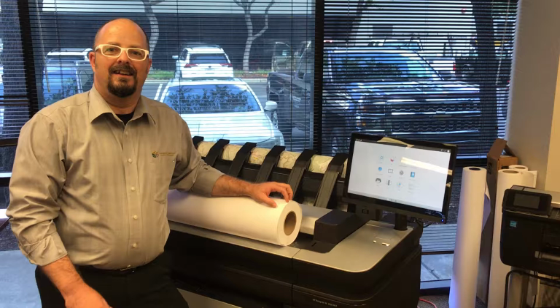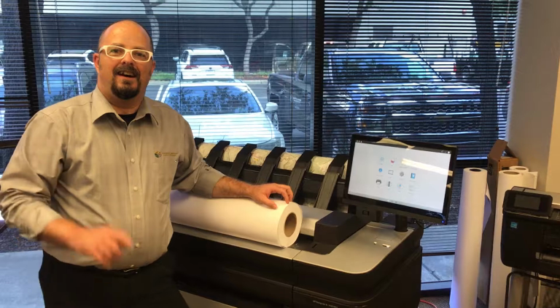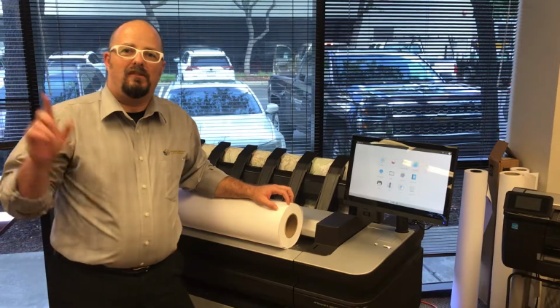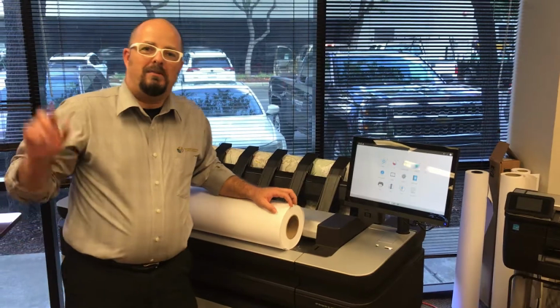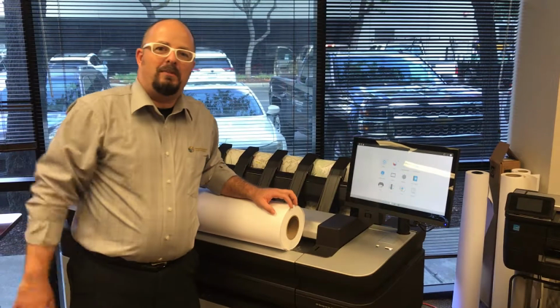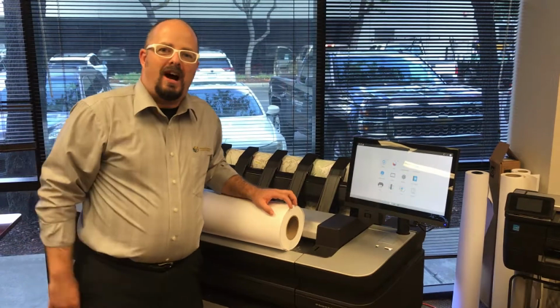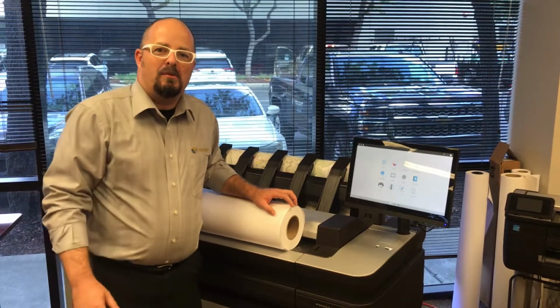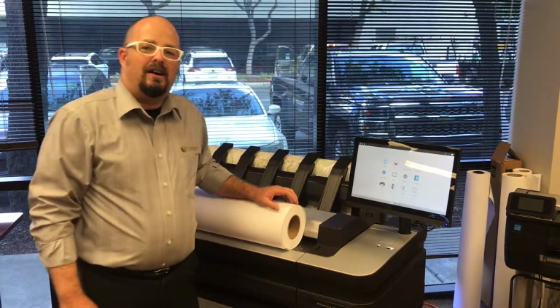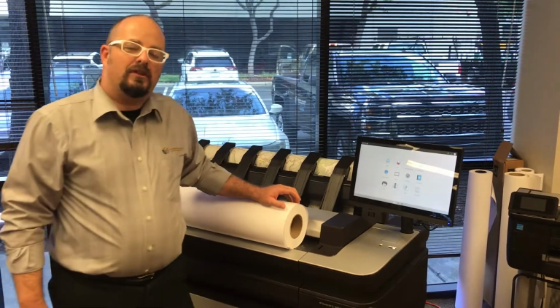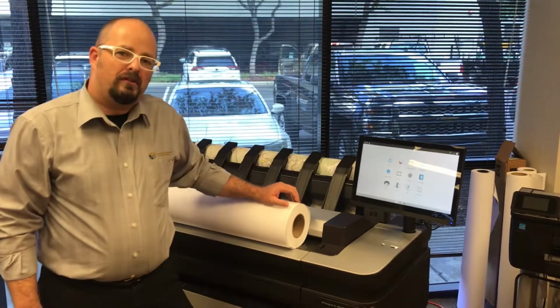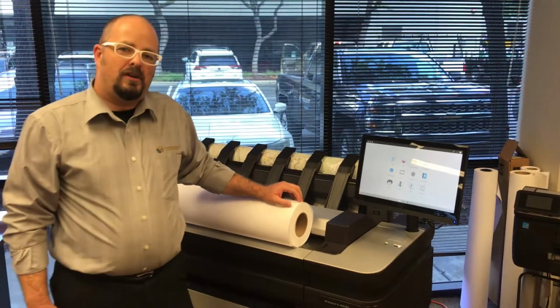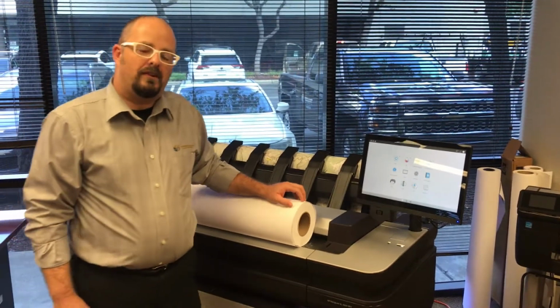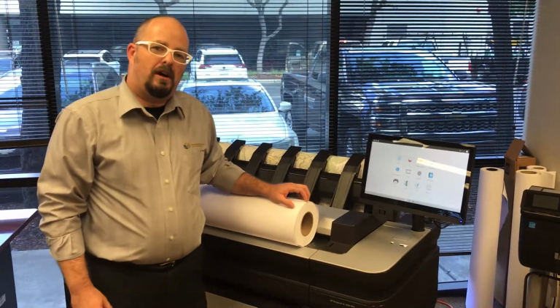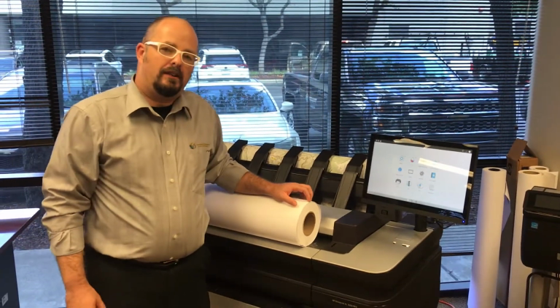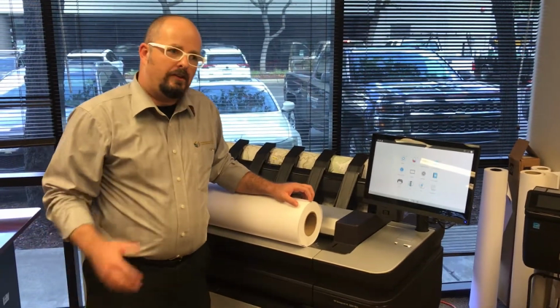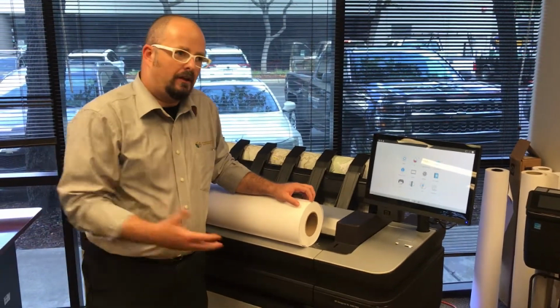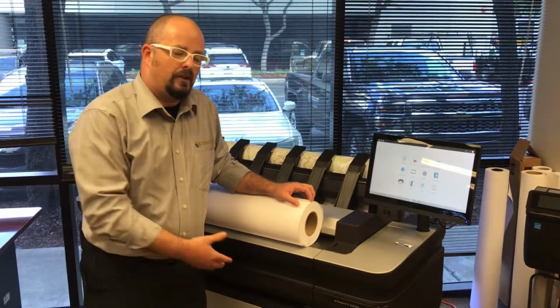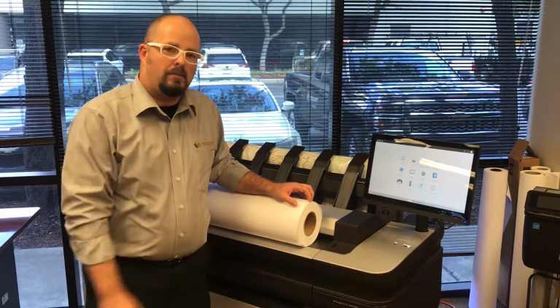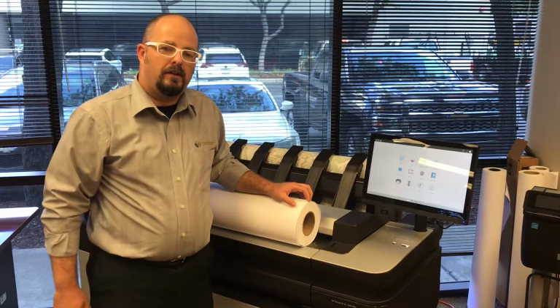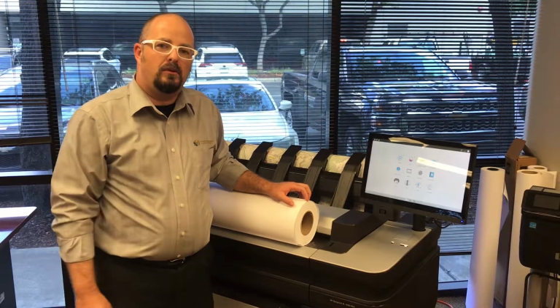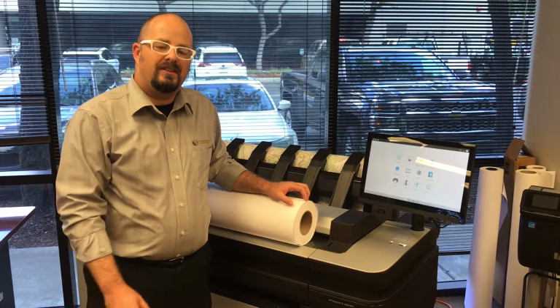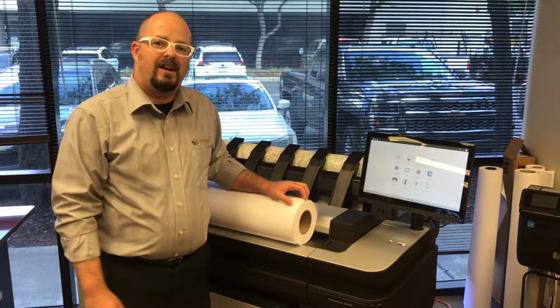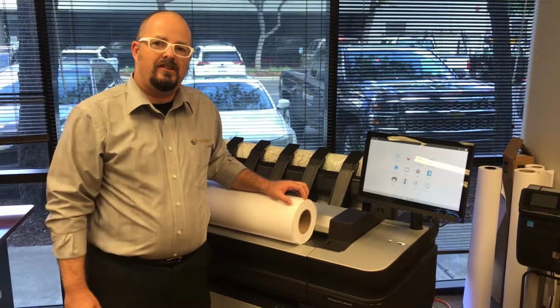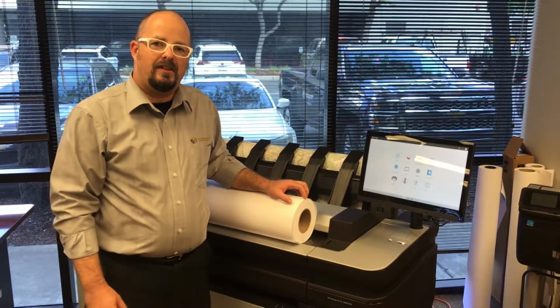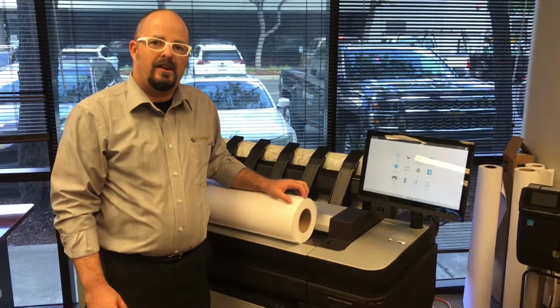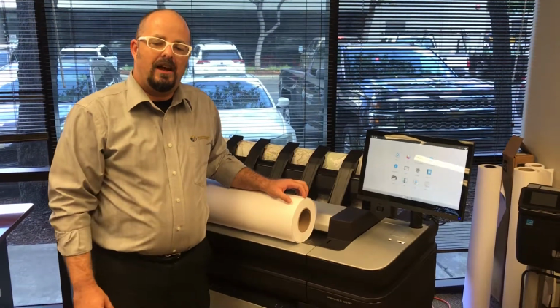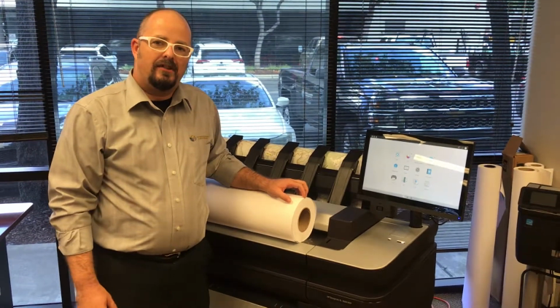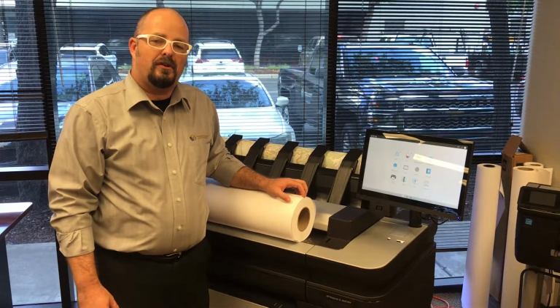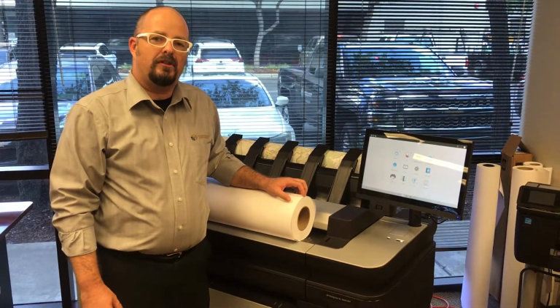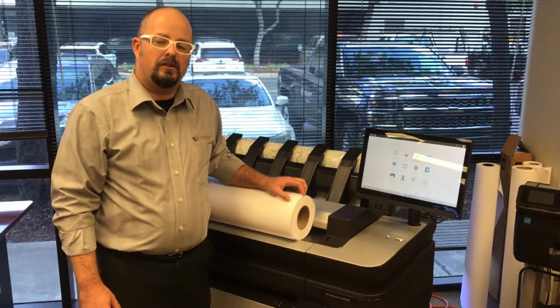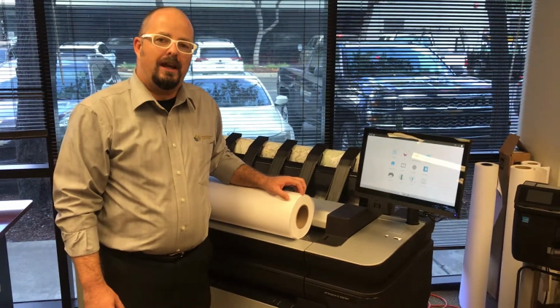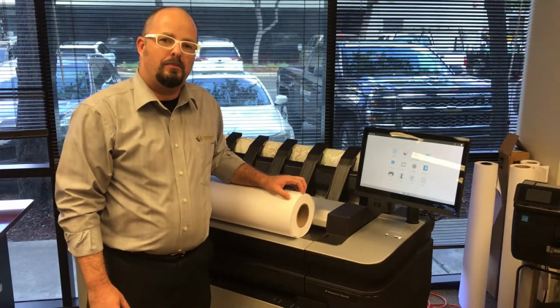Hi everybody, my name is Ira. I'm with California Surveying and Drafting Supply. Today I'm standing in front of the brand new DesignJet XL 3600 by HP.